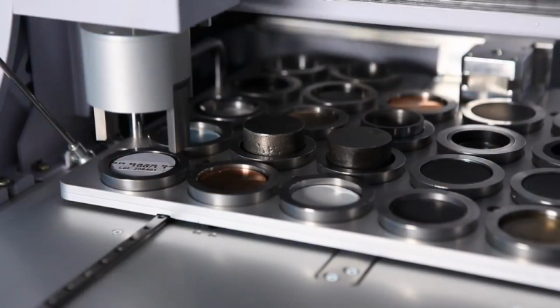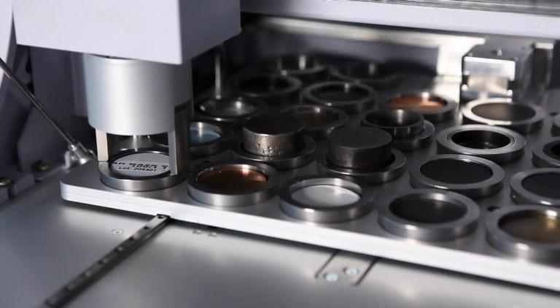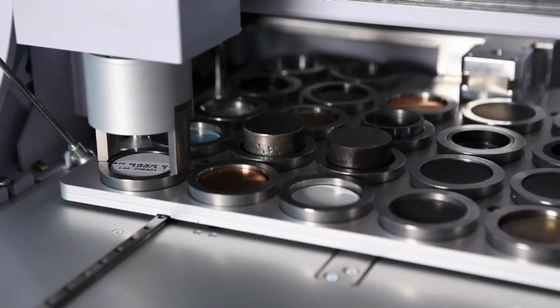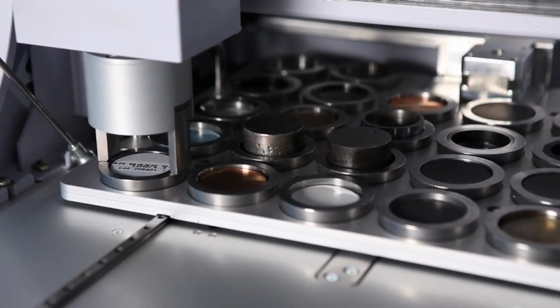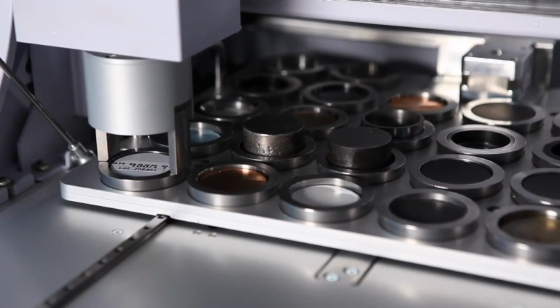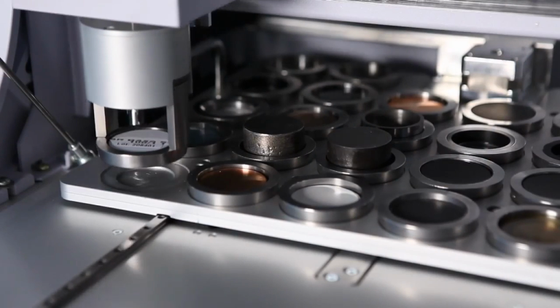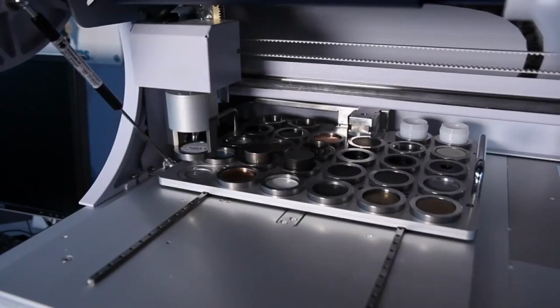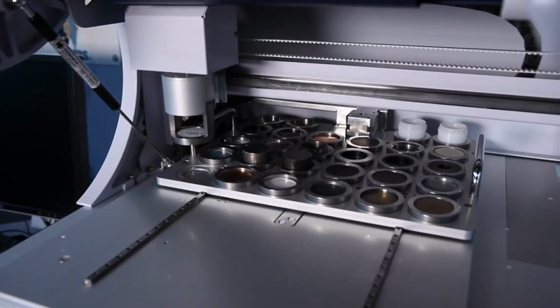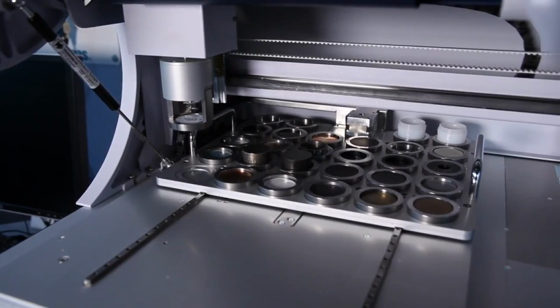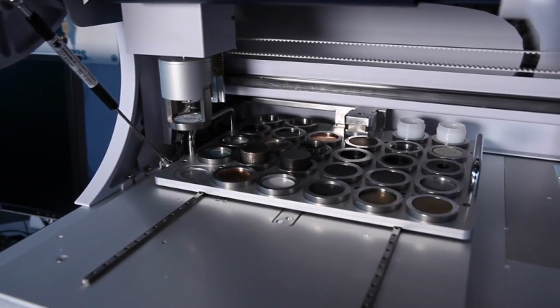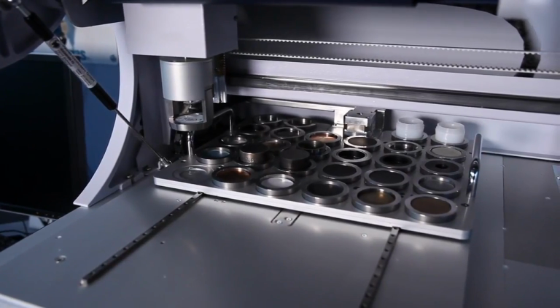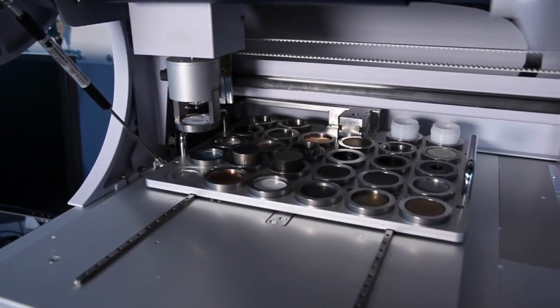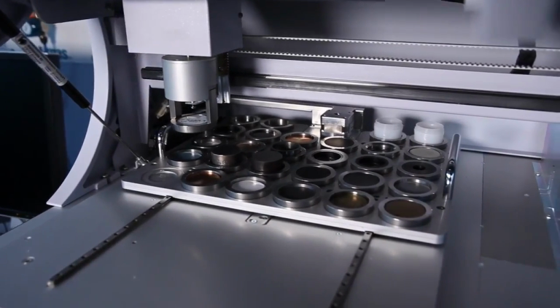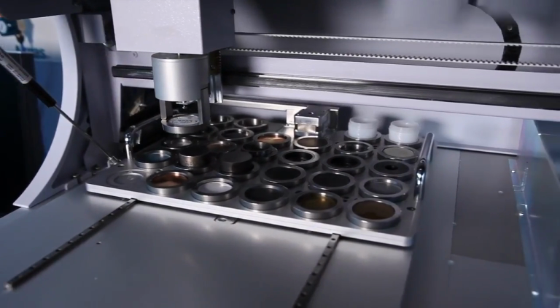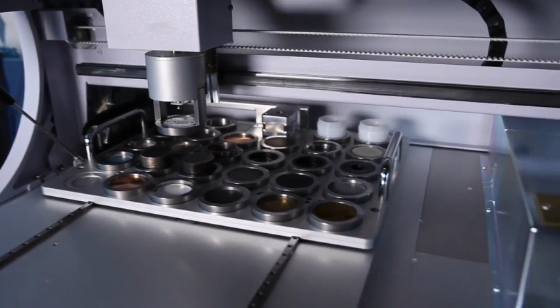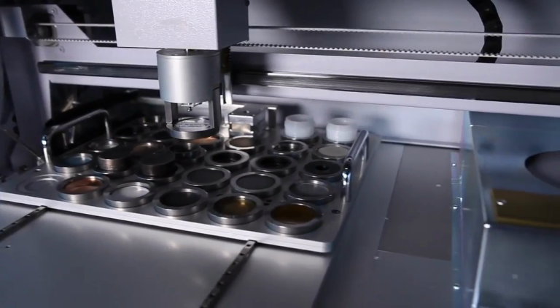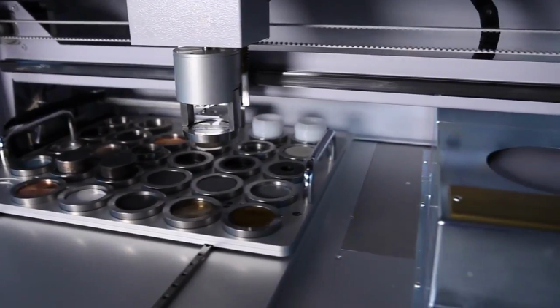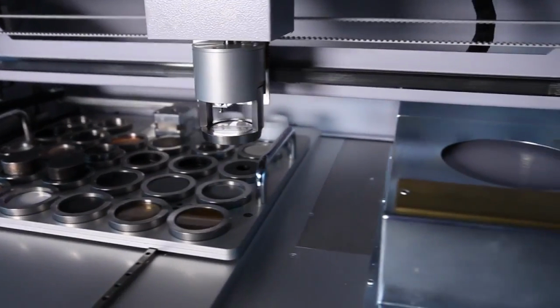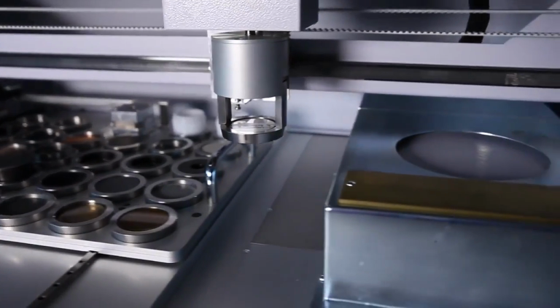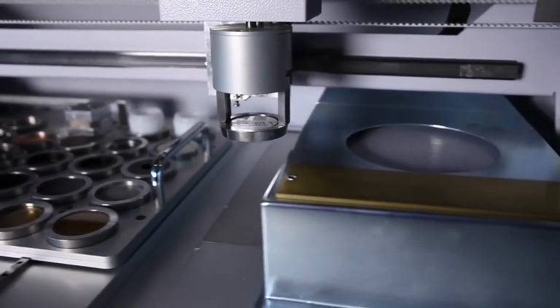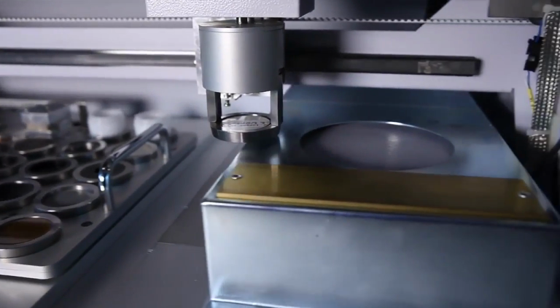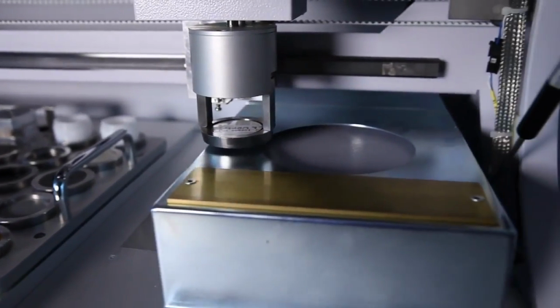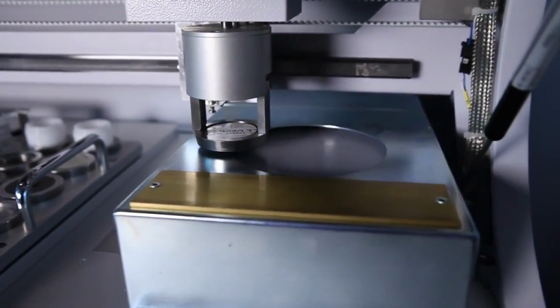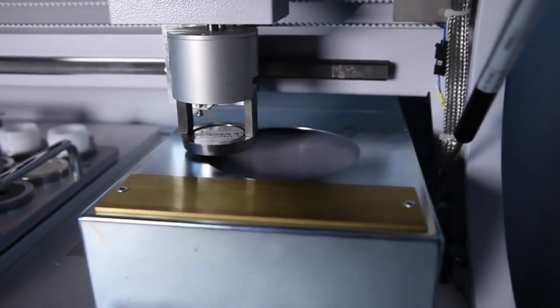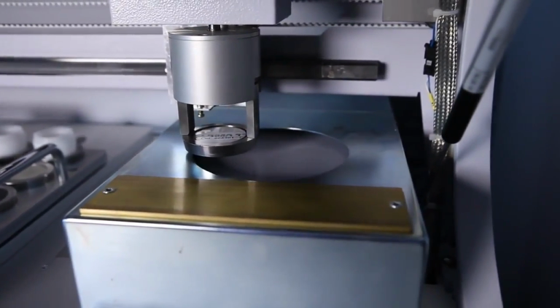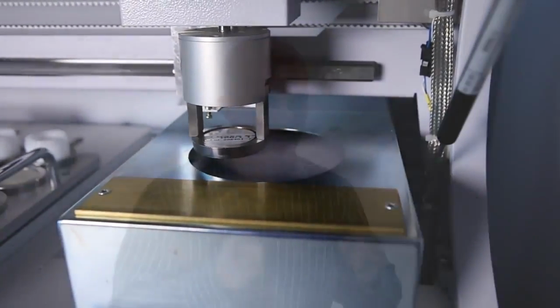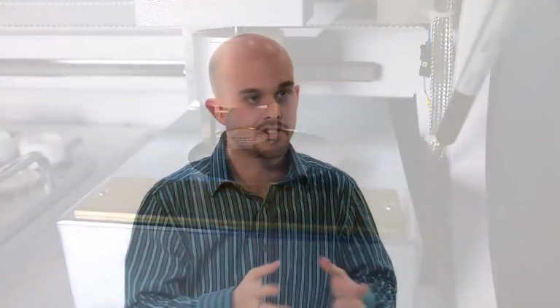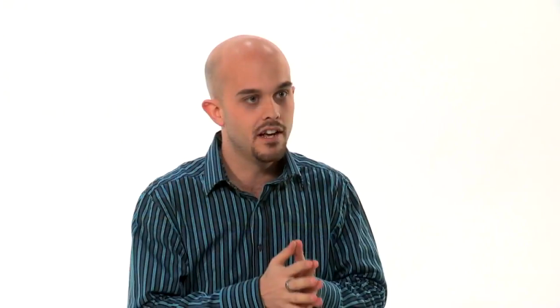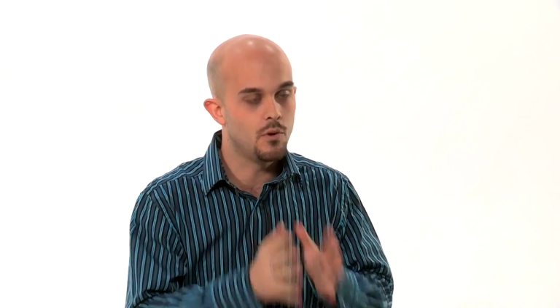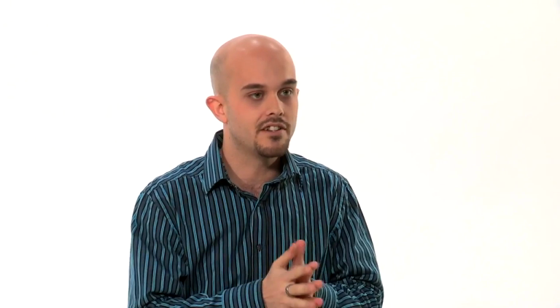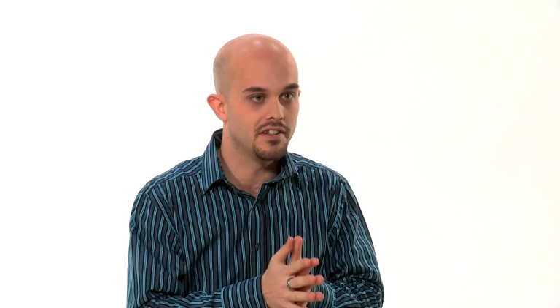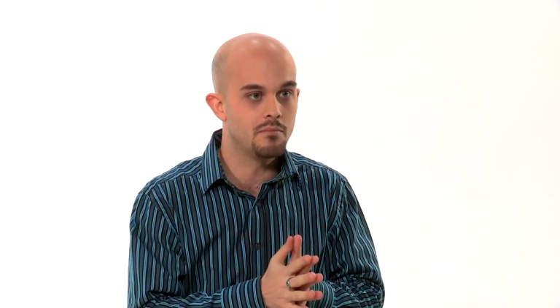We can also take spectra very quickly. An energy dispersive spectrometer takes the entire spectrum in one snapshot. You could measure a sample in as little as 20 seconds if all you wanted was a quick look at what you've actually got in the sample.